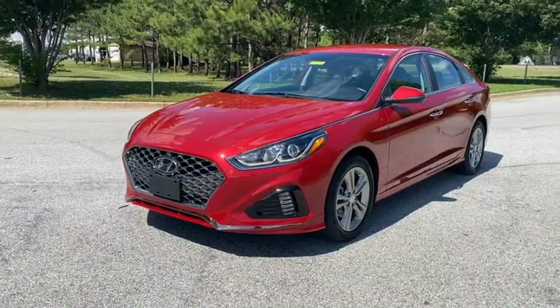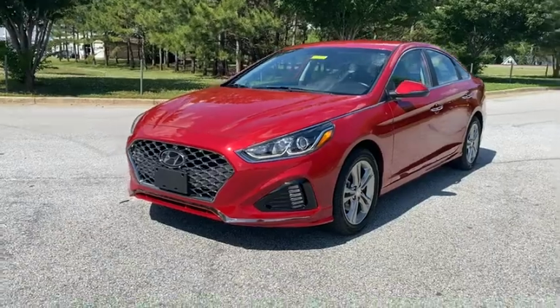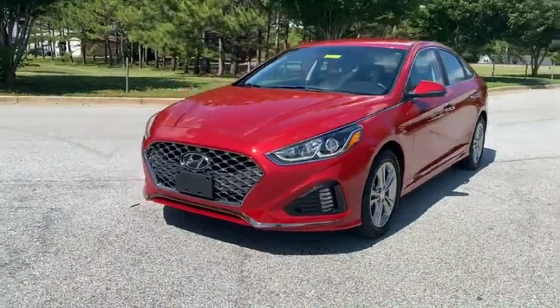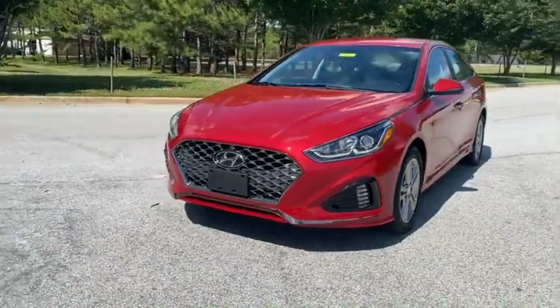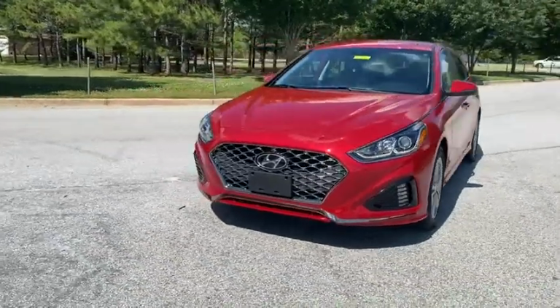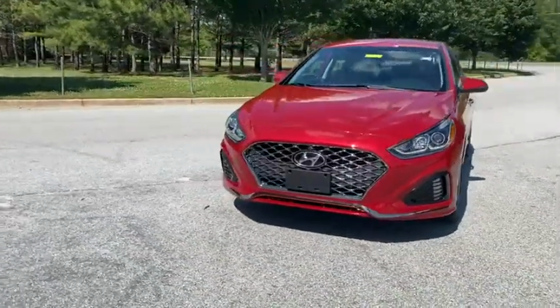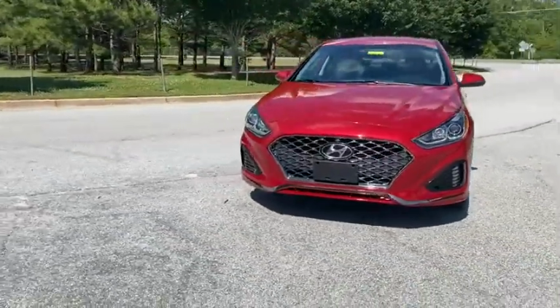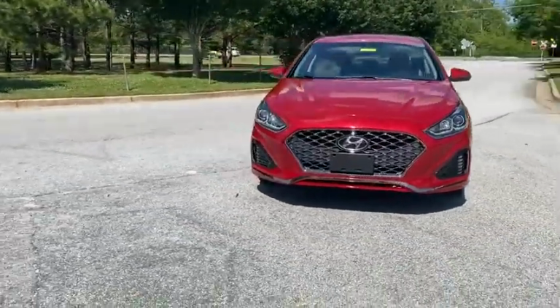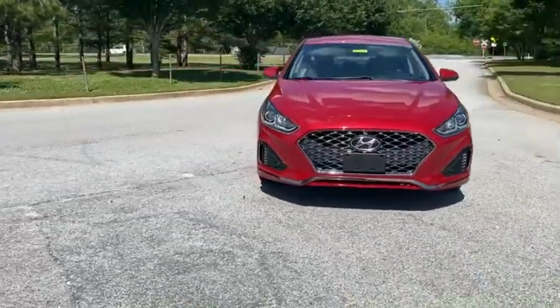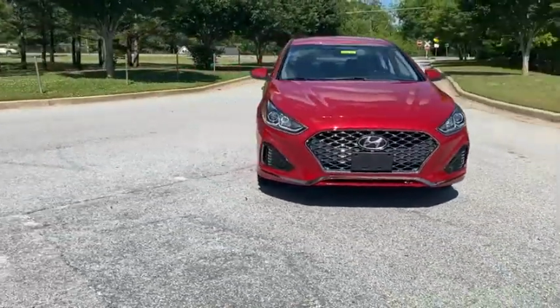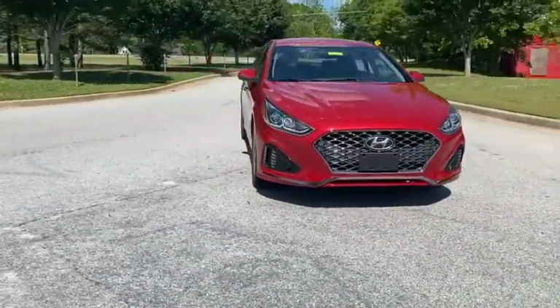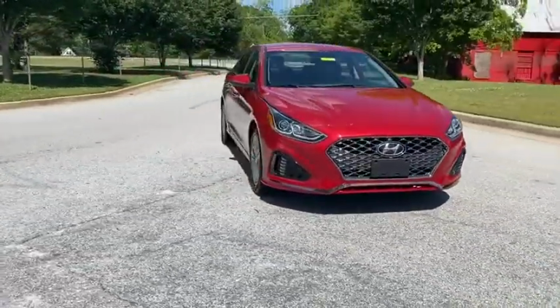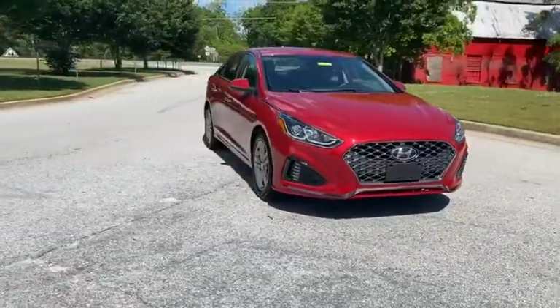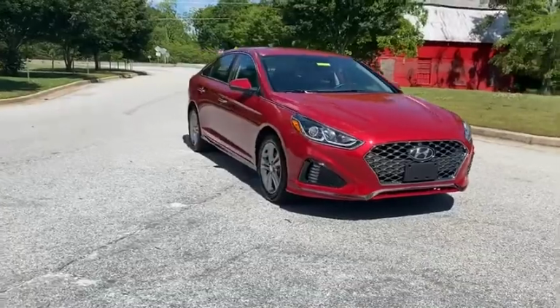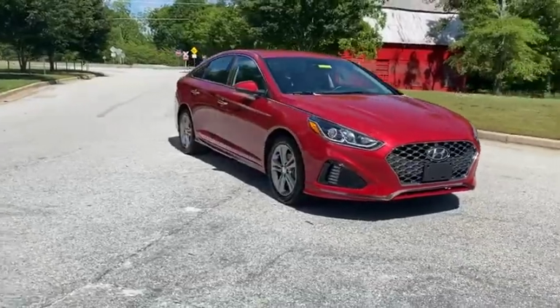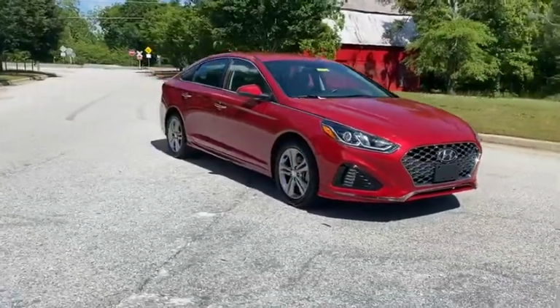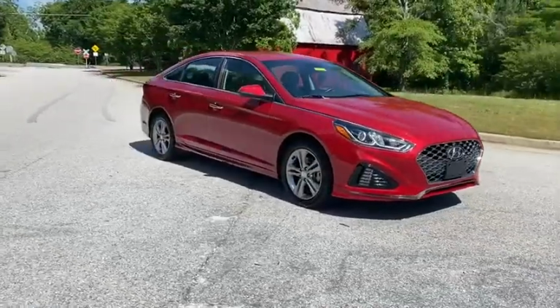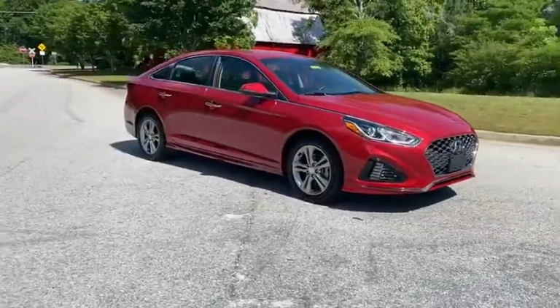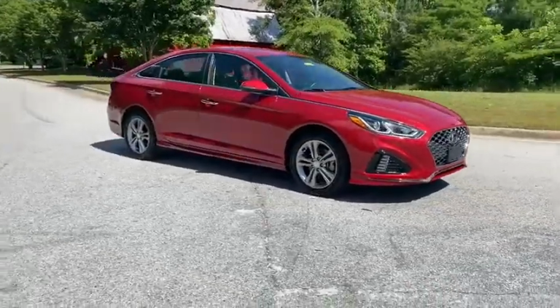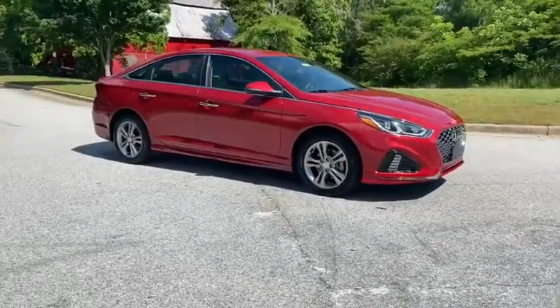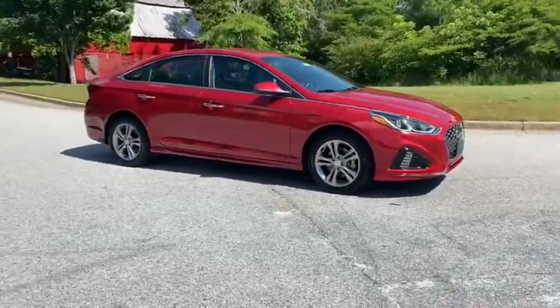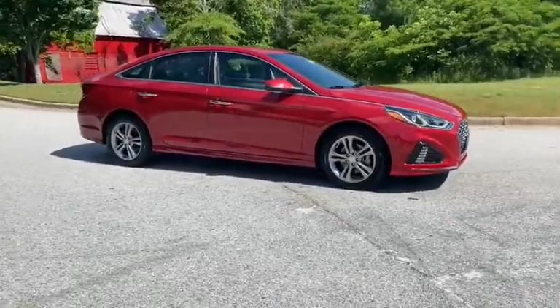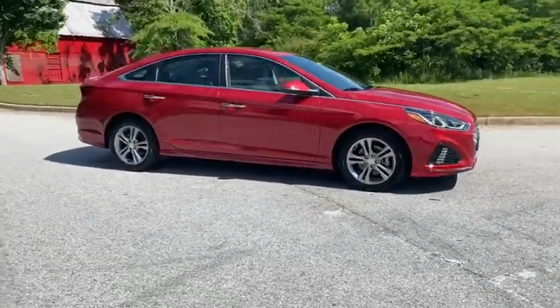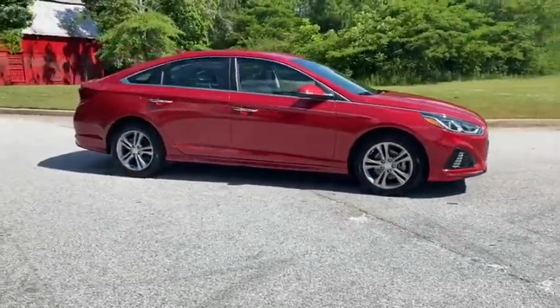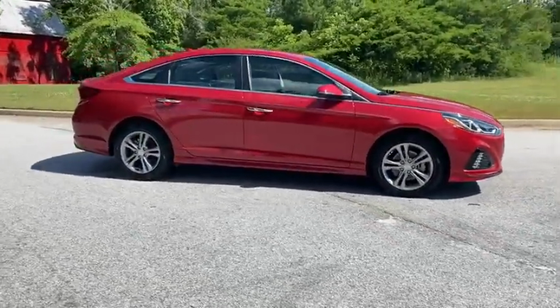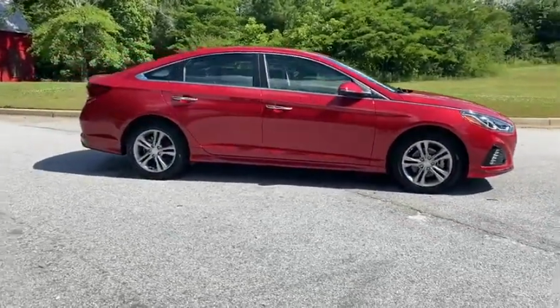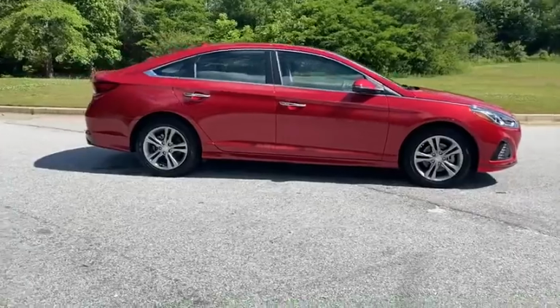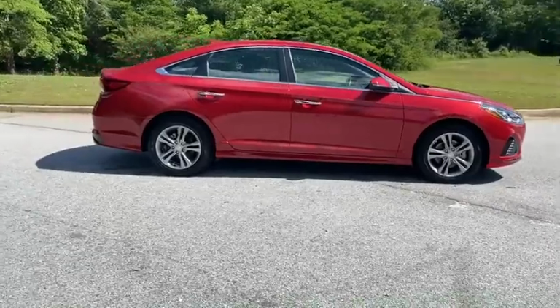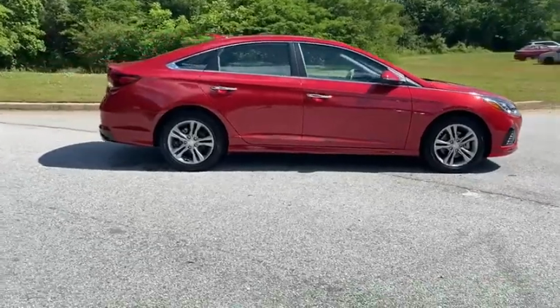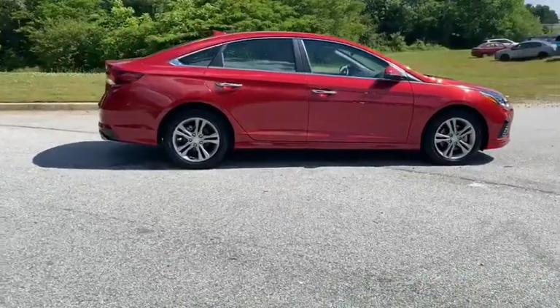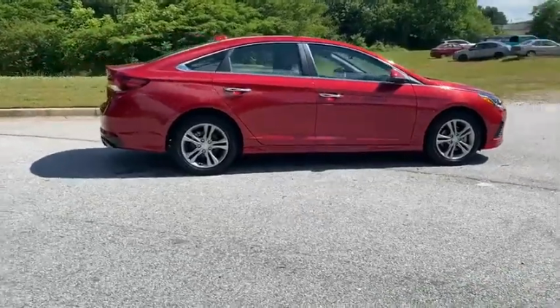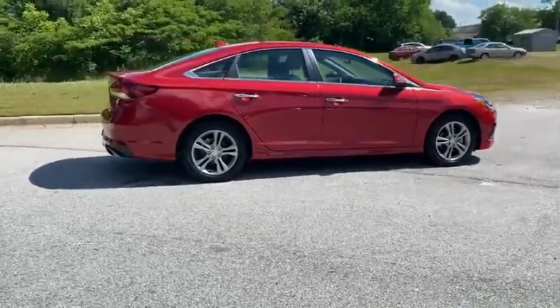Make a great choice today with the 2019 Hyundai Sonata. The Sonata has a long list of technologically advanced interior features and options that make driving safer, more convenient, and much more fun.